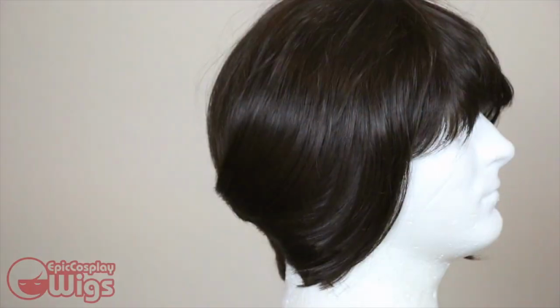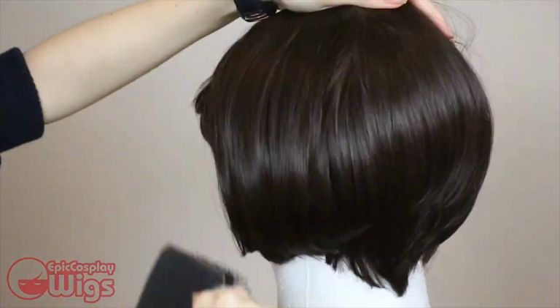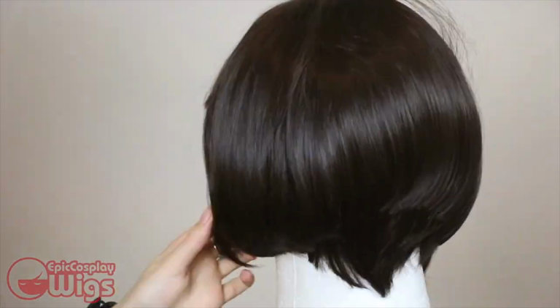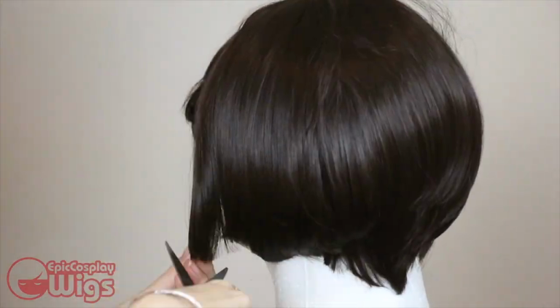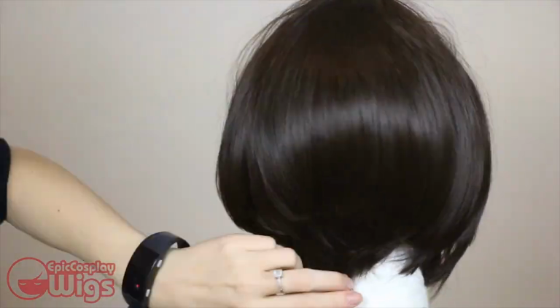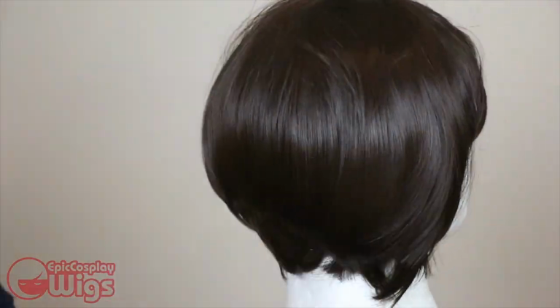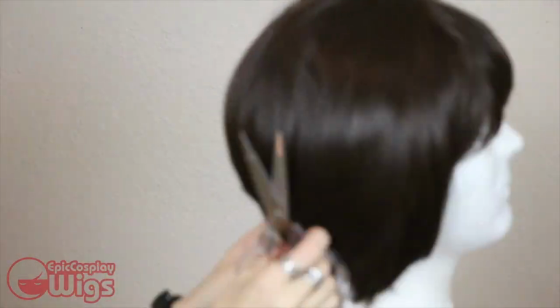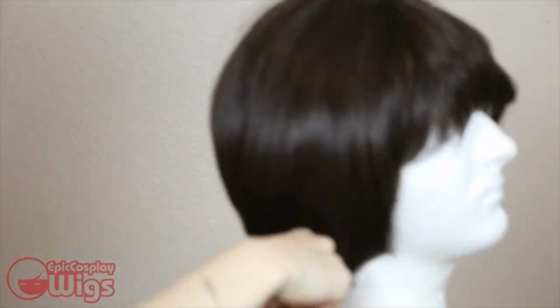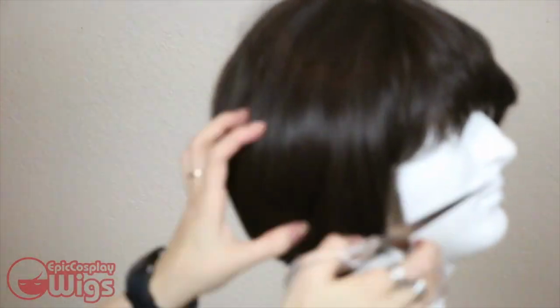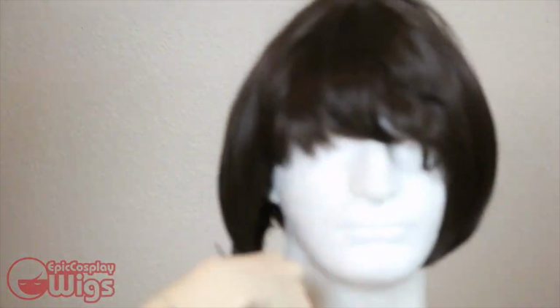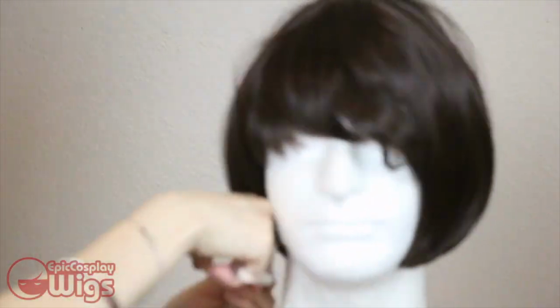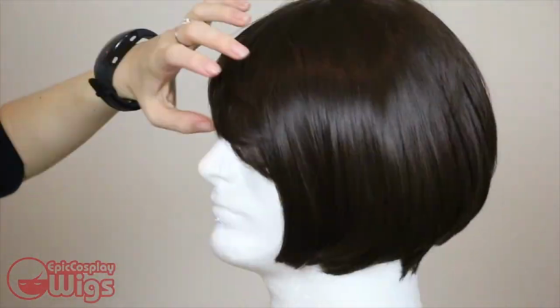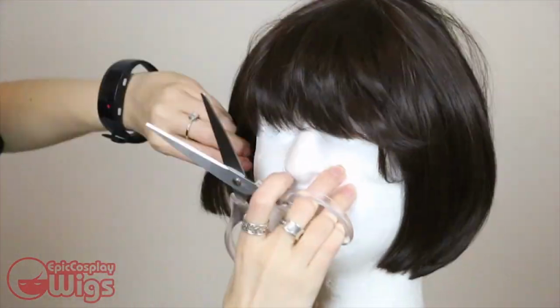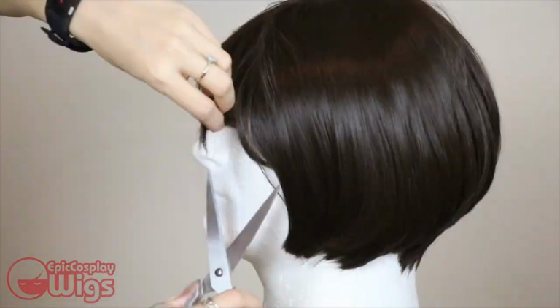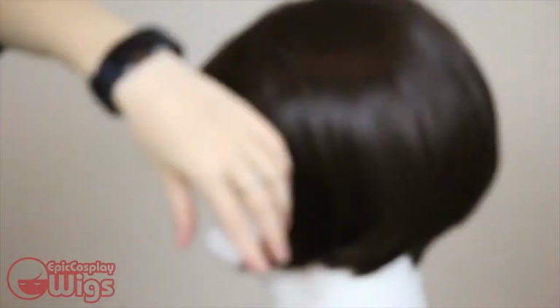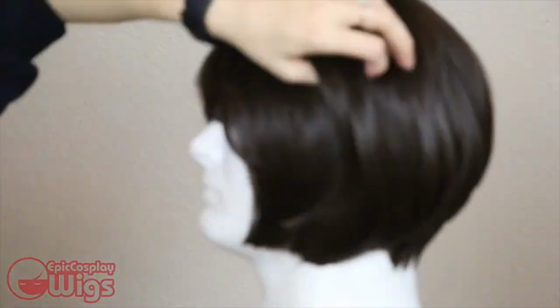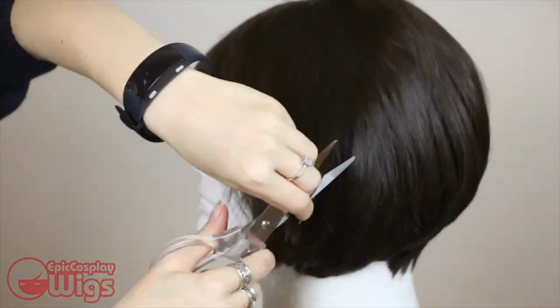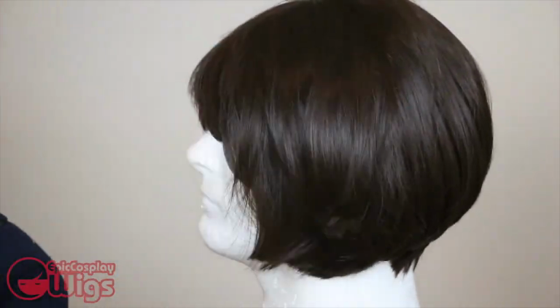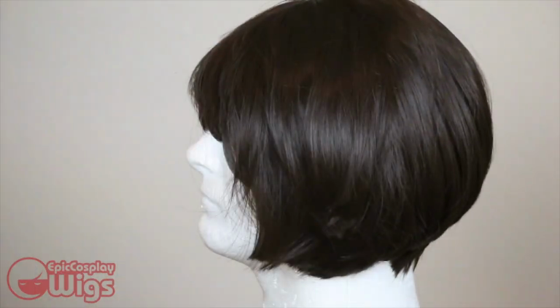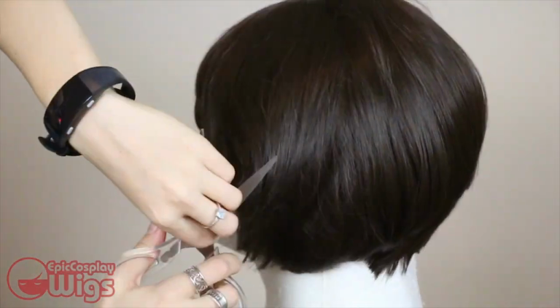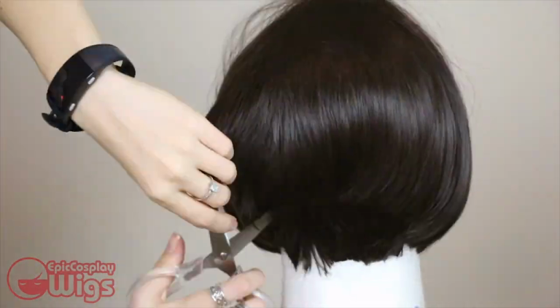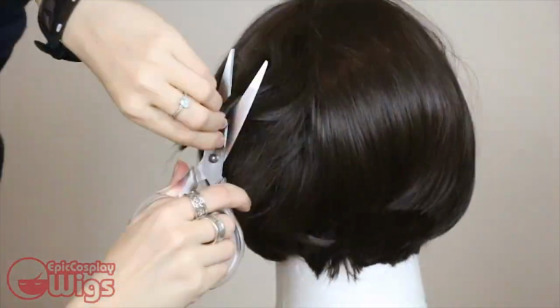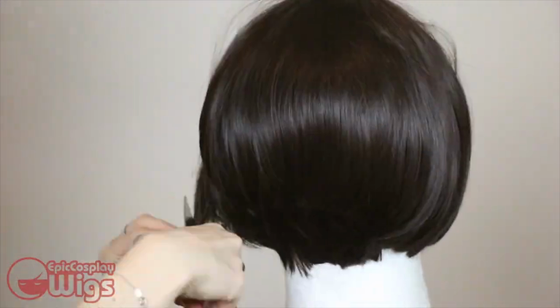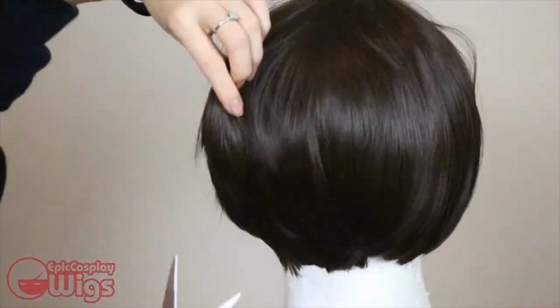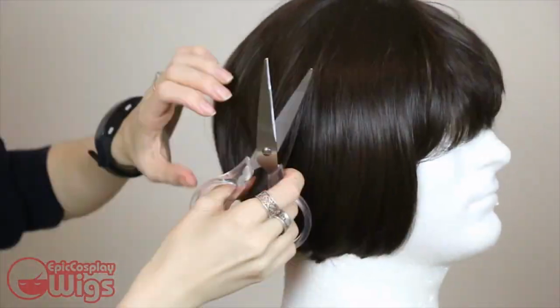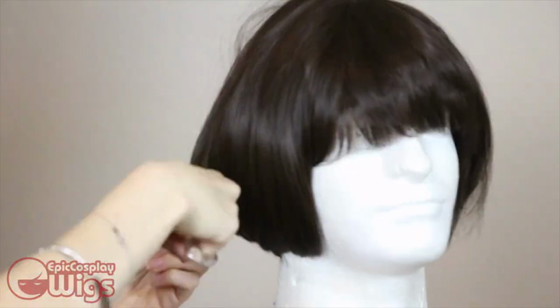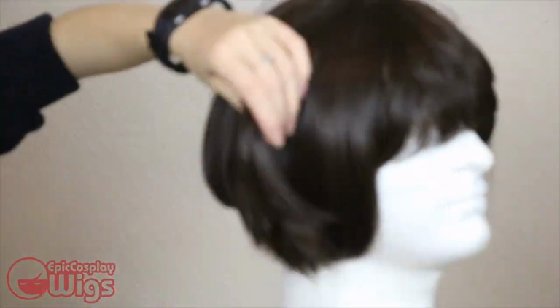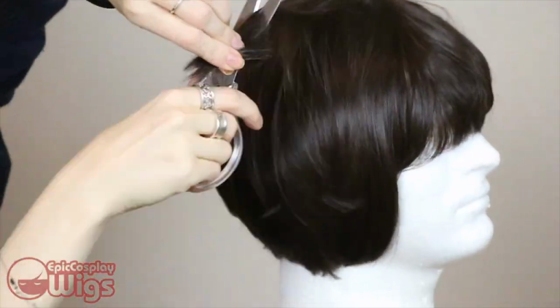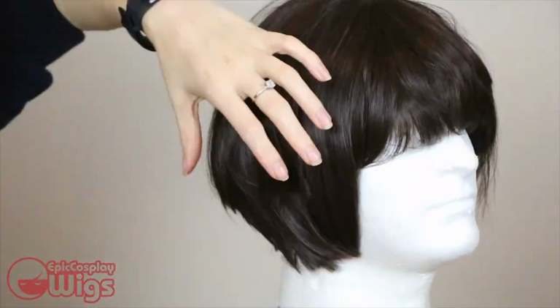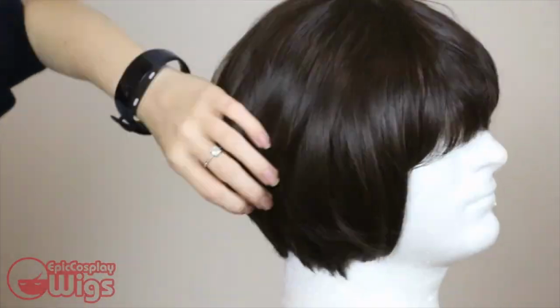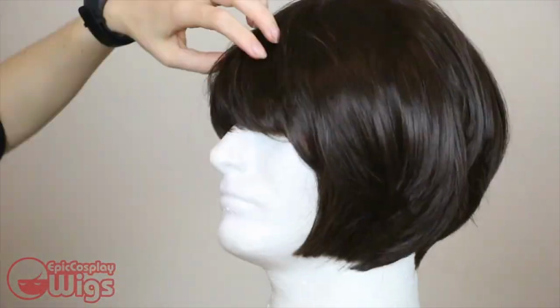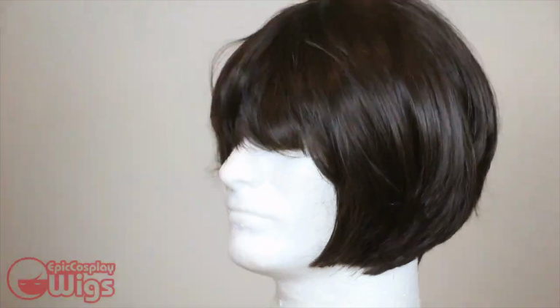Now the wig is on the baddest witch I know, Jonathan, my wig head. I'm brushing the wig out and shaping up the wig by making the overall length roughly the same and adding in some layers.